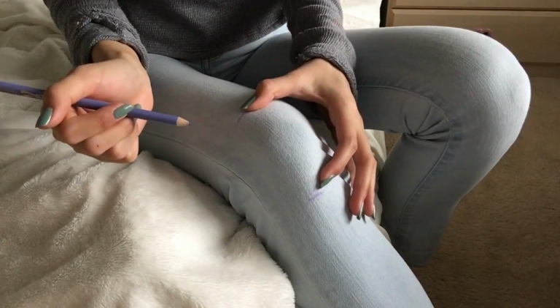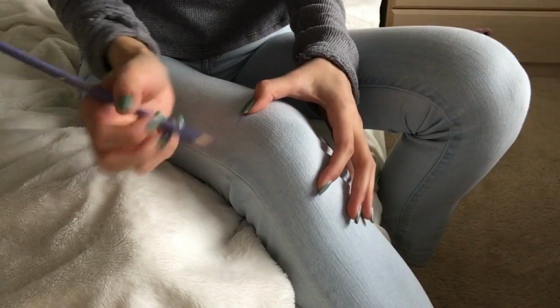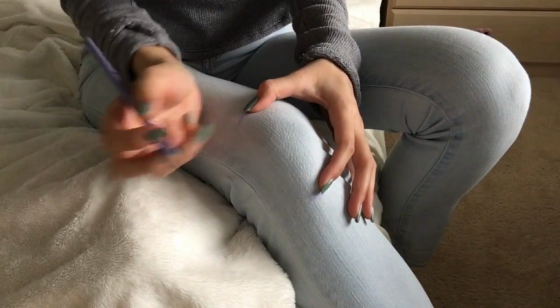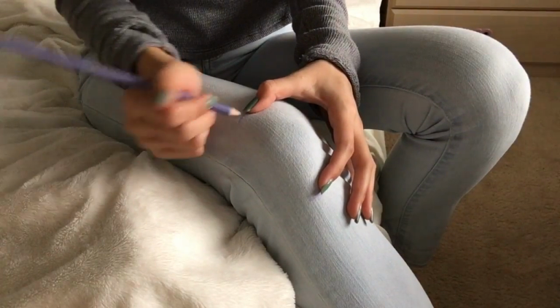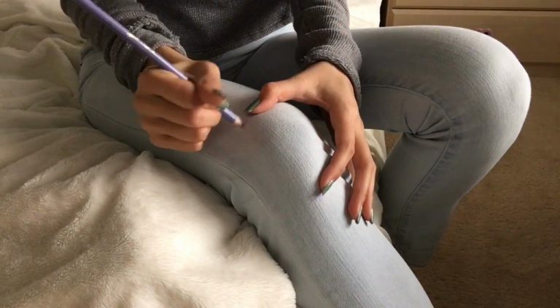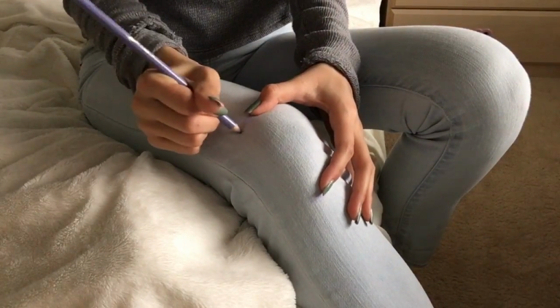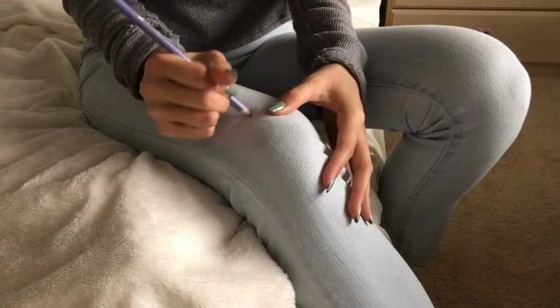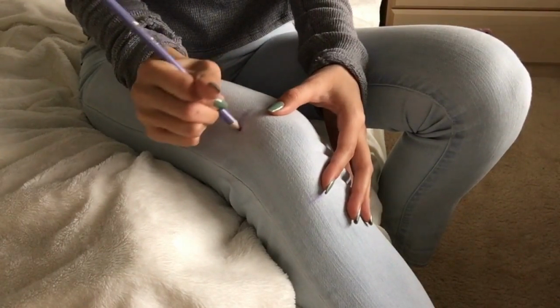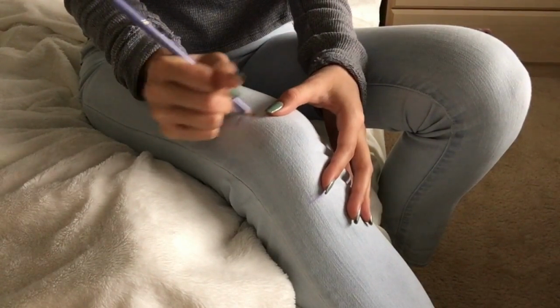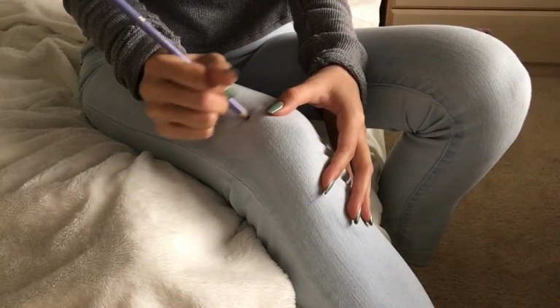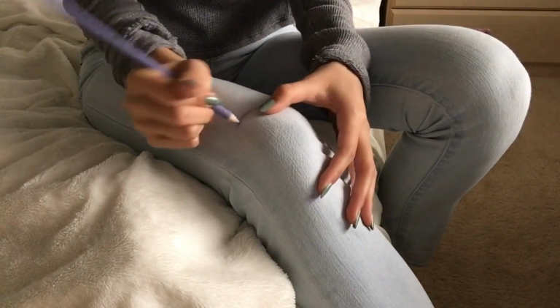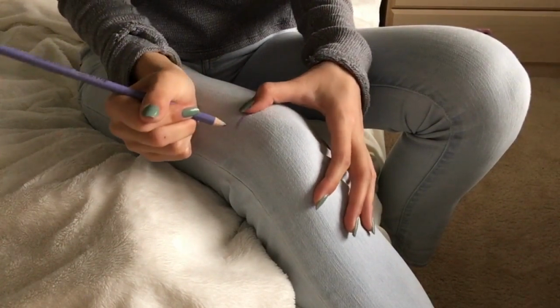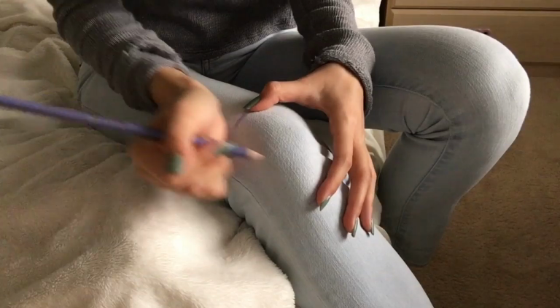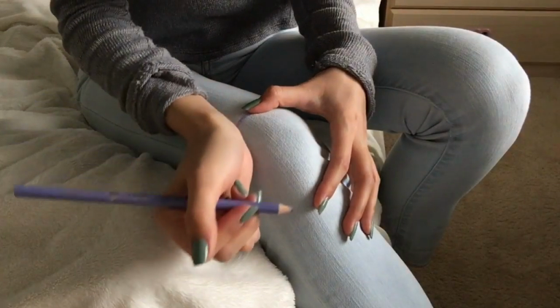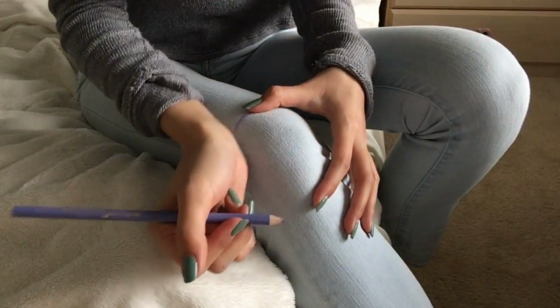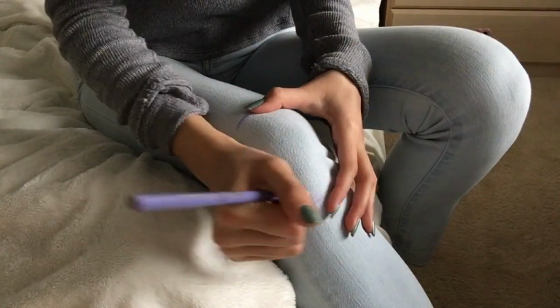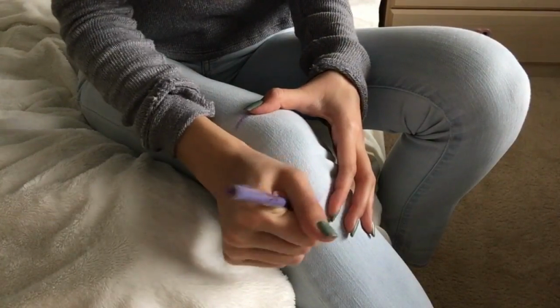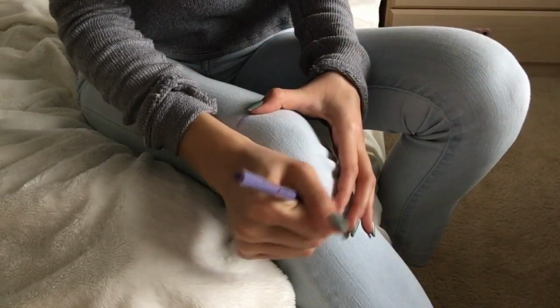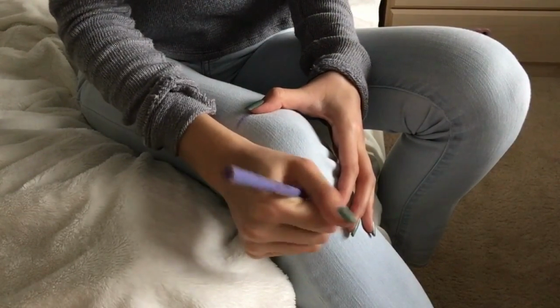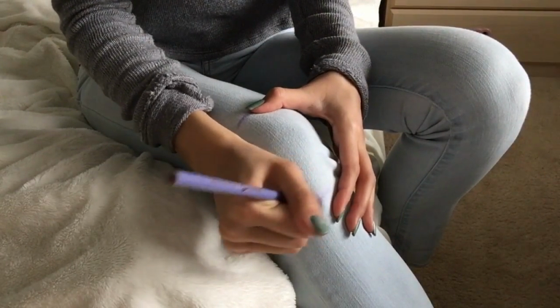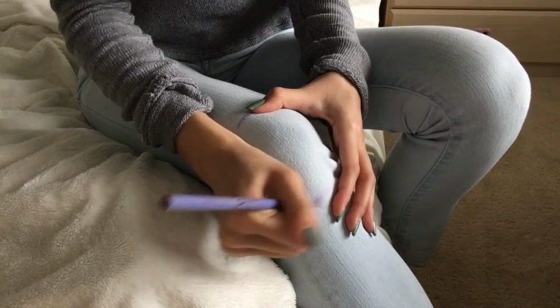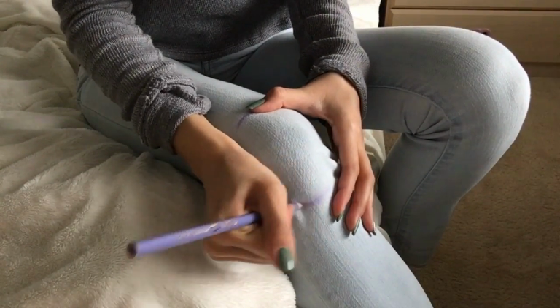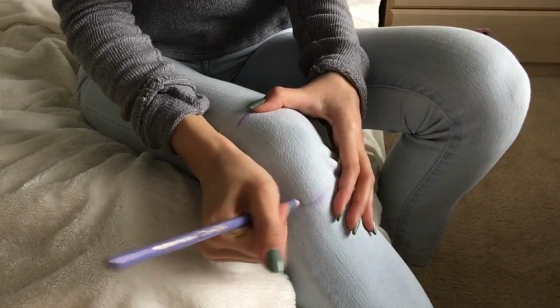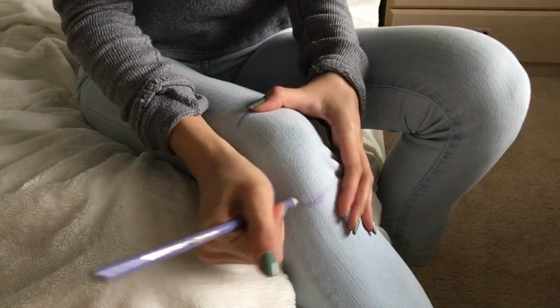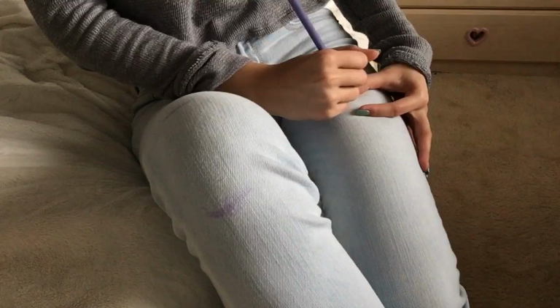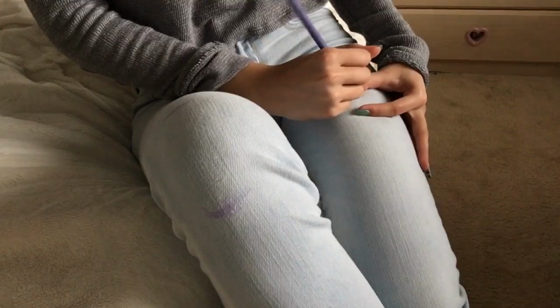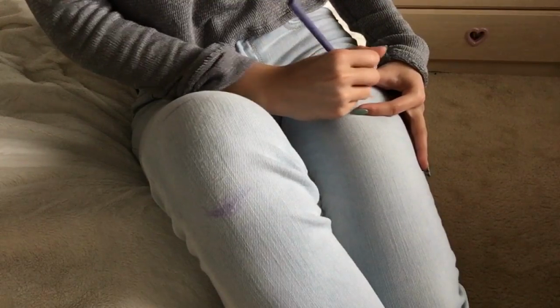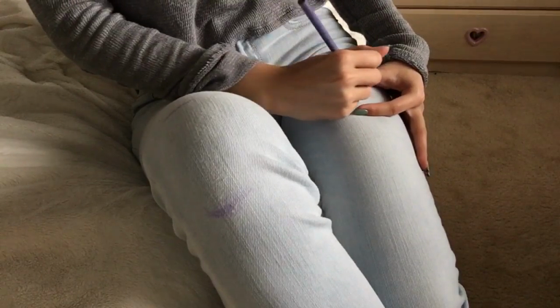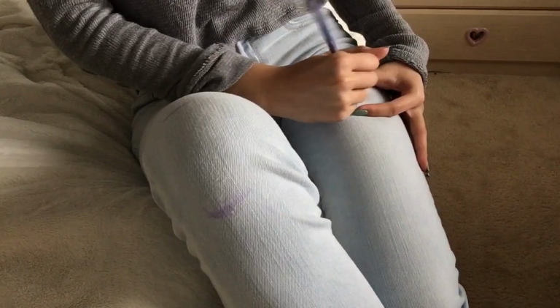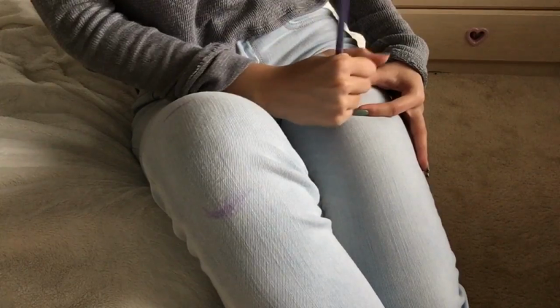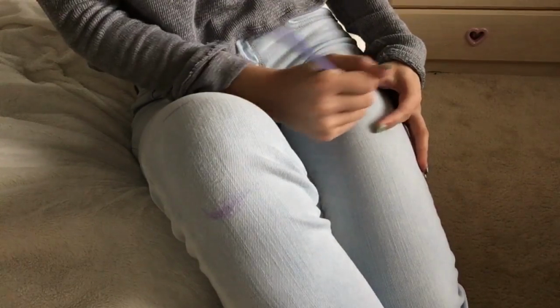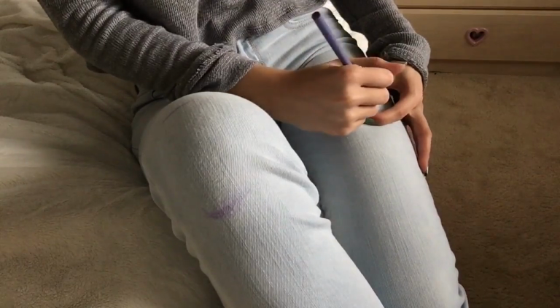So before you start anything else, make sure to make a mark where your knees are, or any other area that you want to make an incision, just to be sure that you don't have a cut where you don't want it to be.